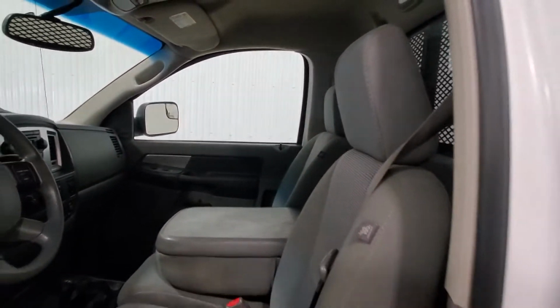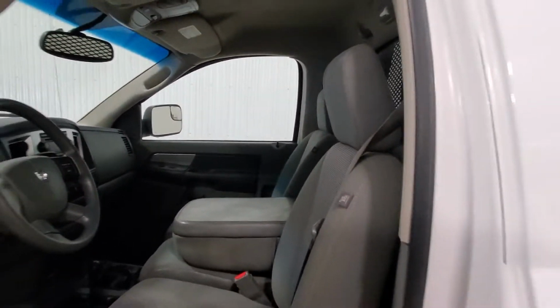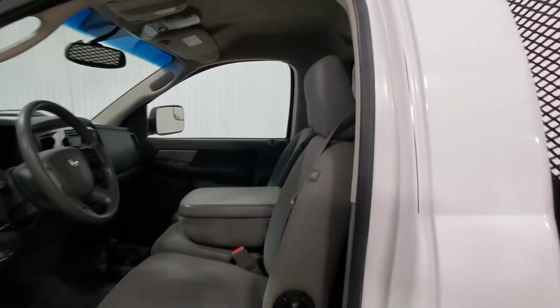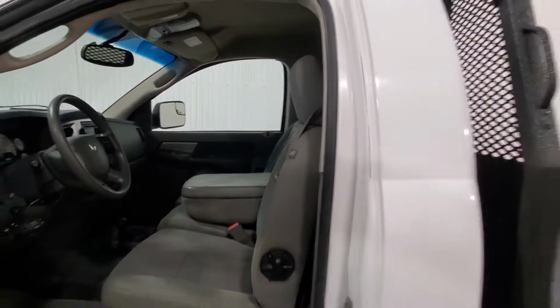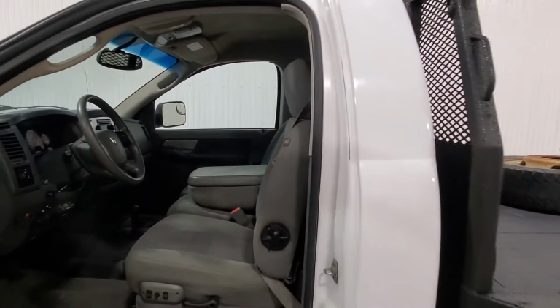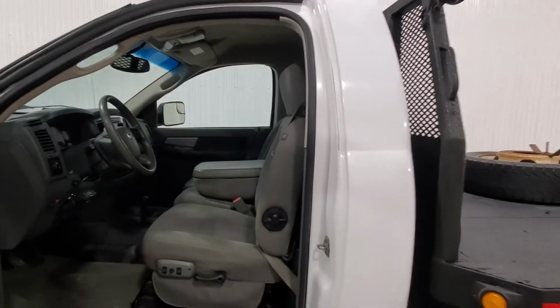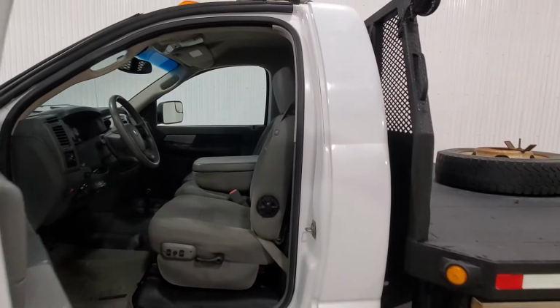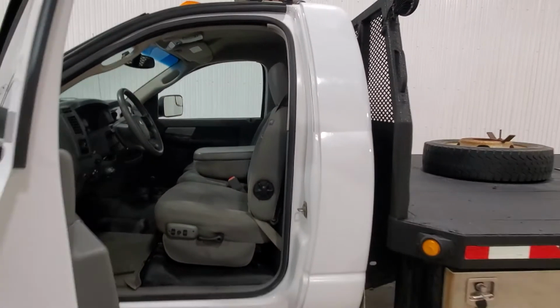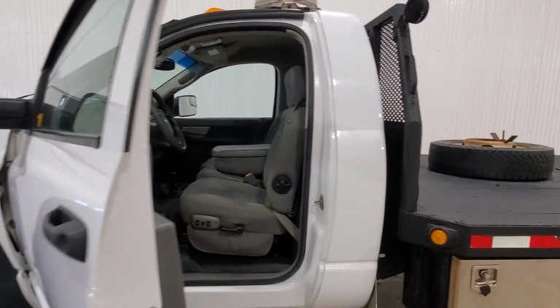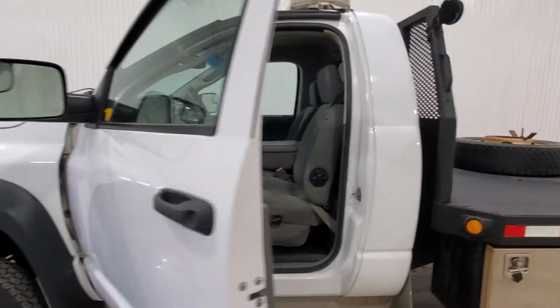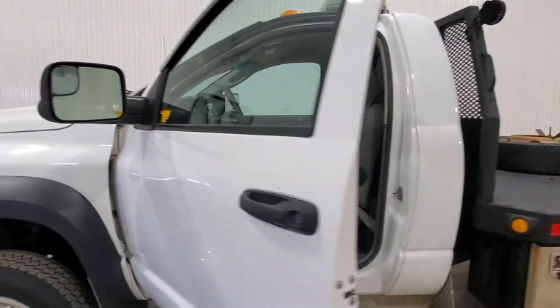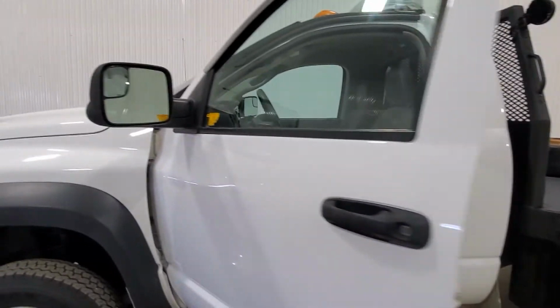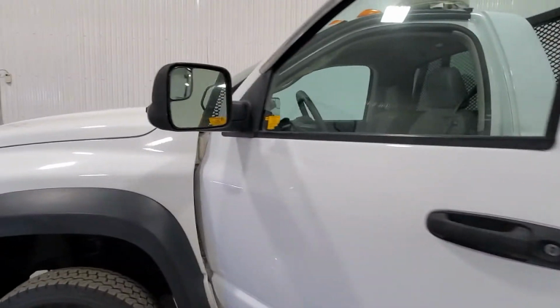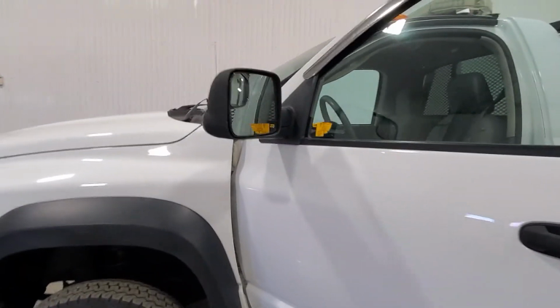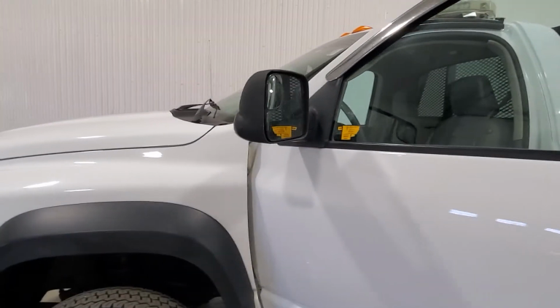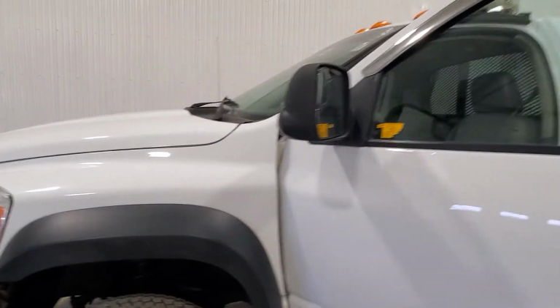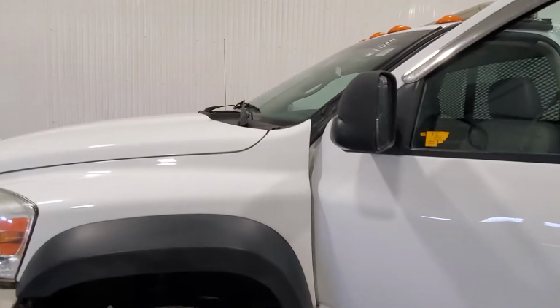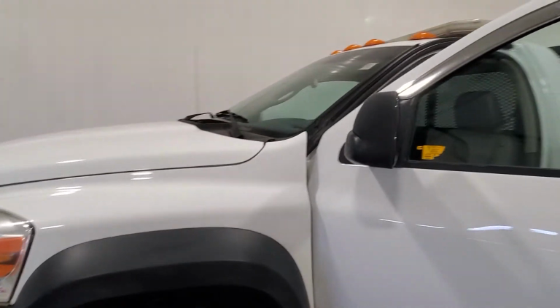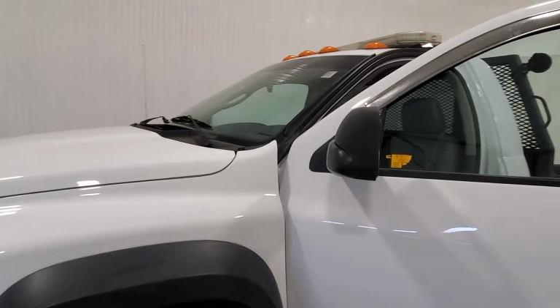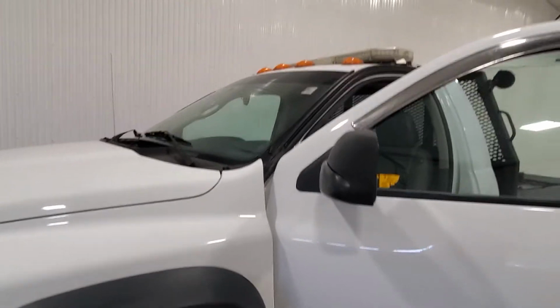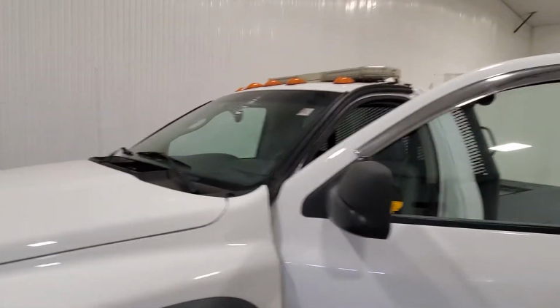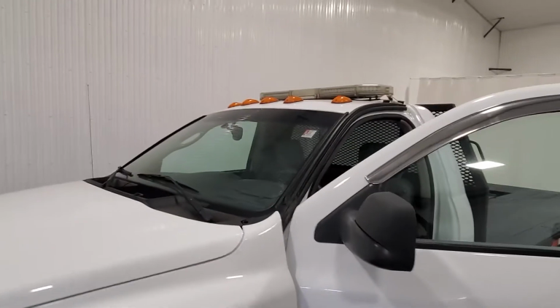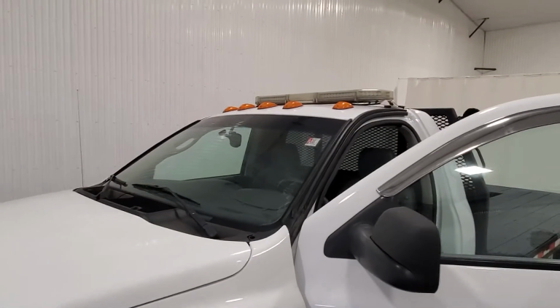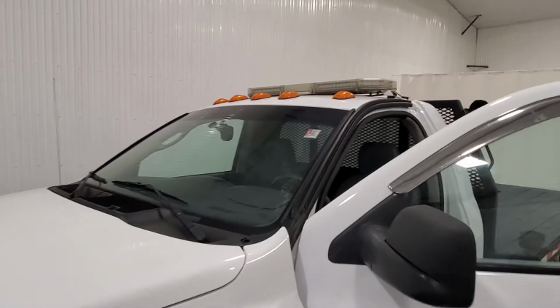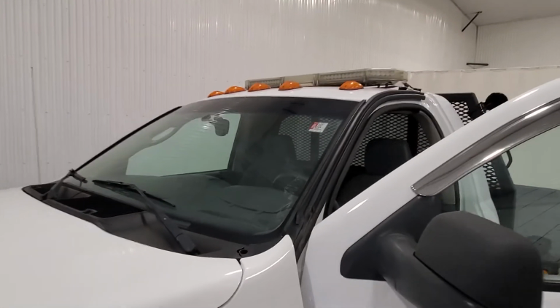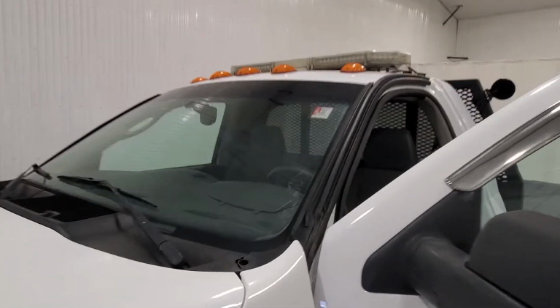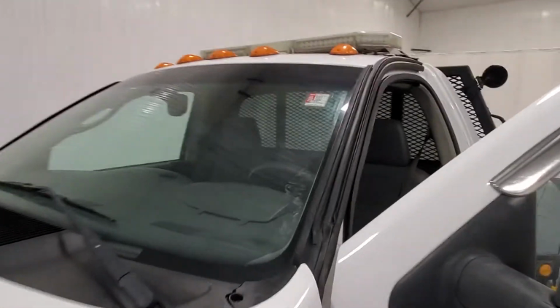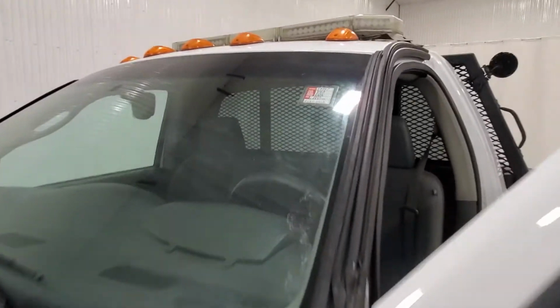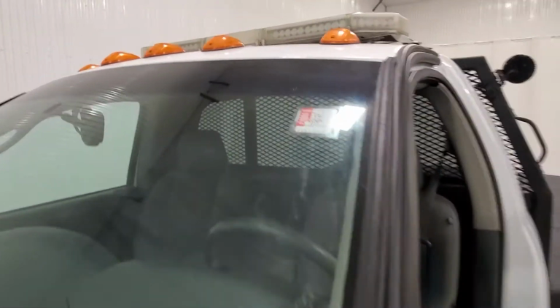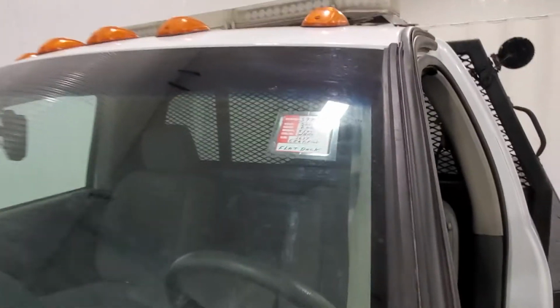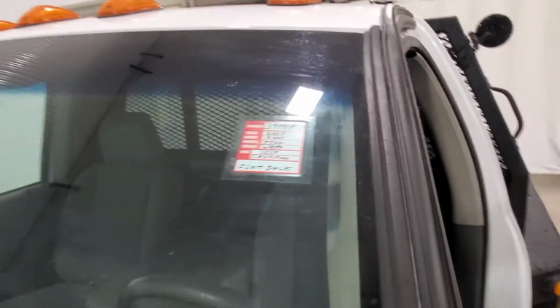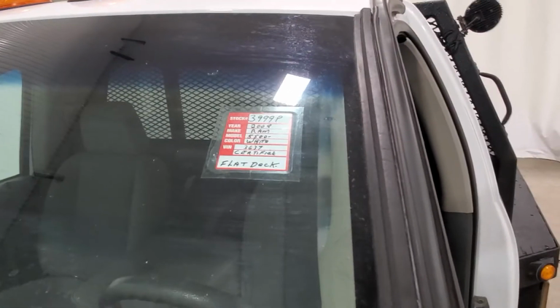It's got 696K in it but the truck doesn't look anything like that — it looks closer to 200K and runs just the same. This is $39,990, 2008 Ram 5500.